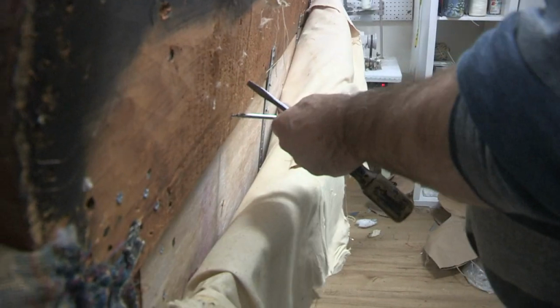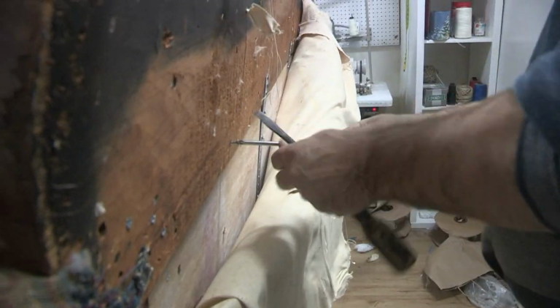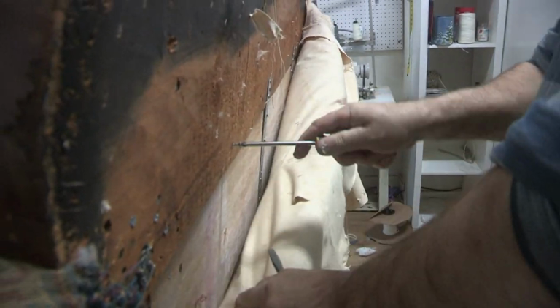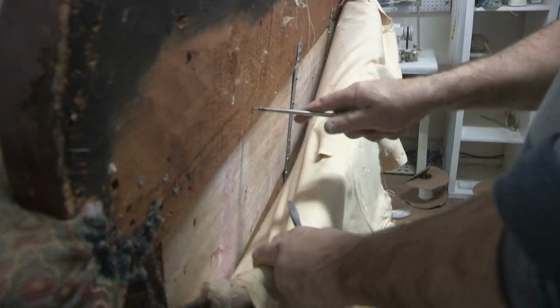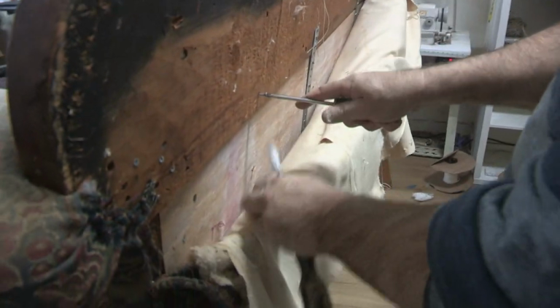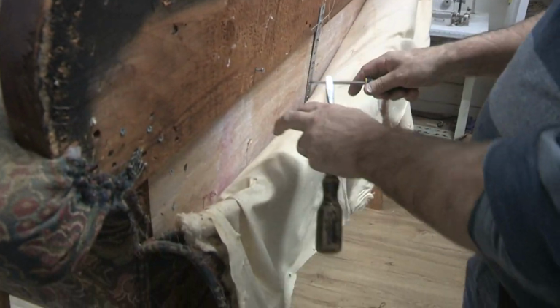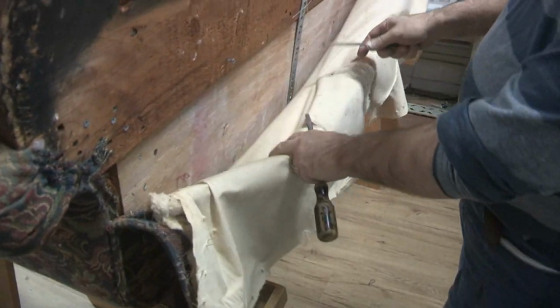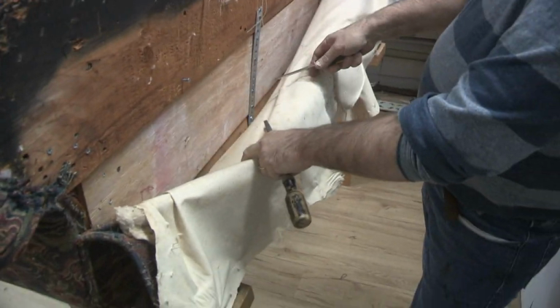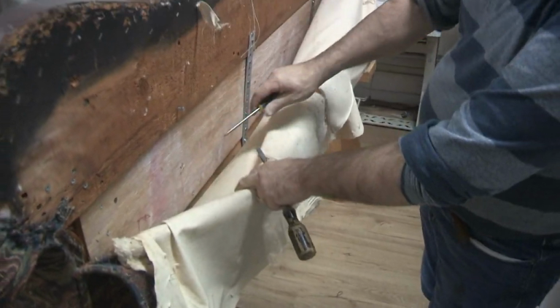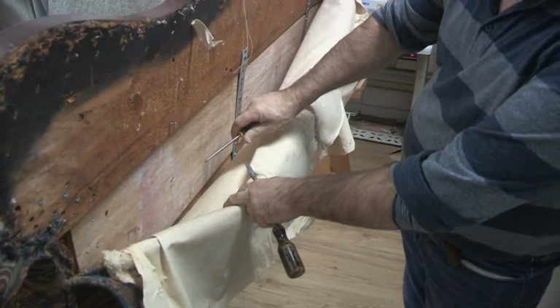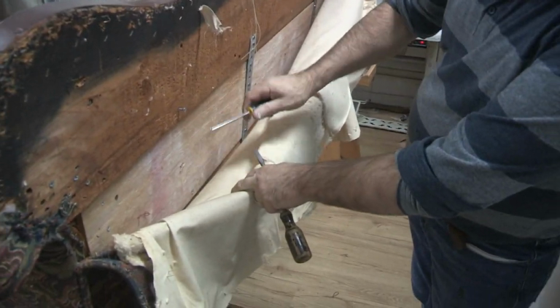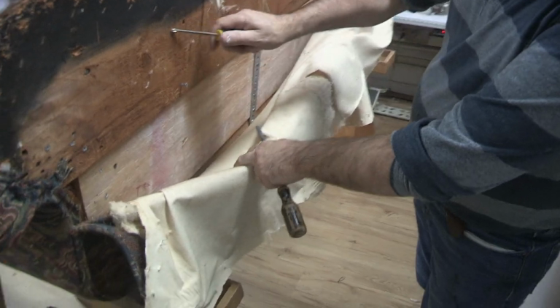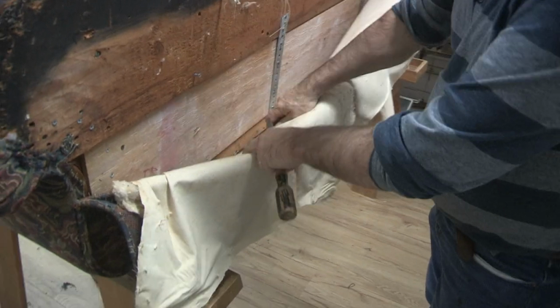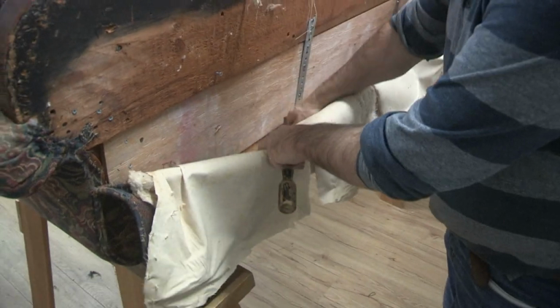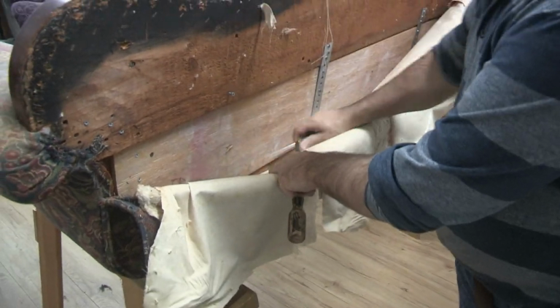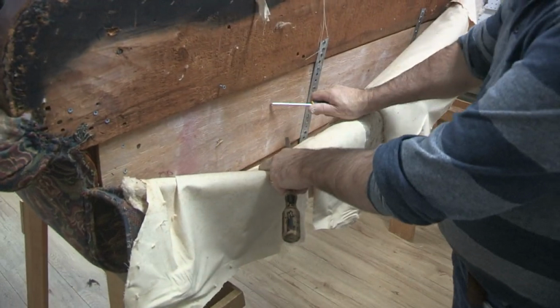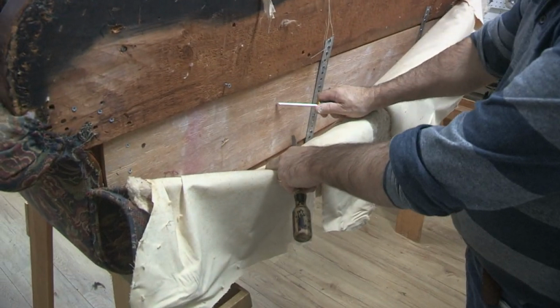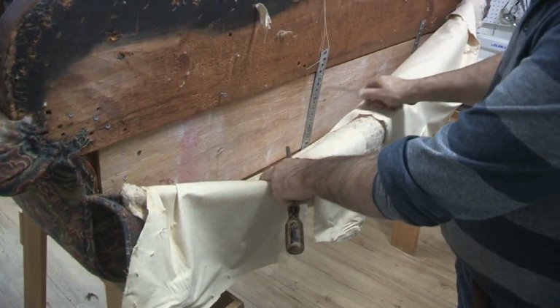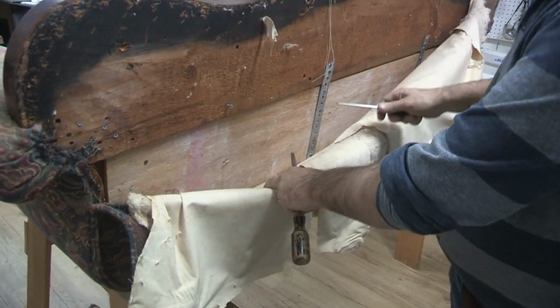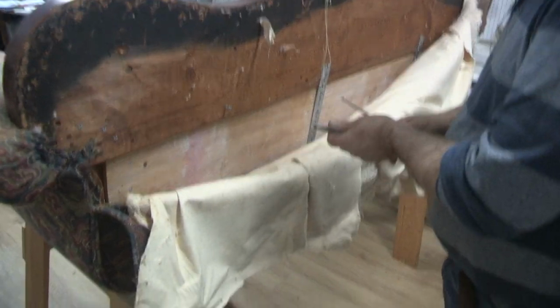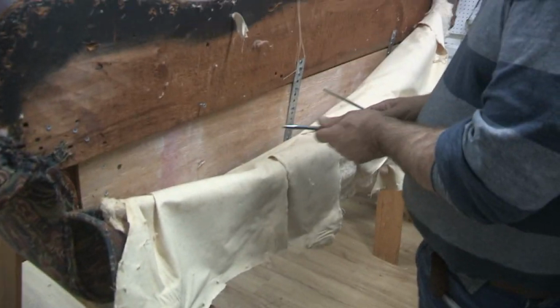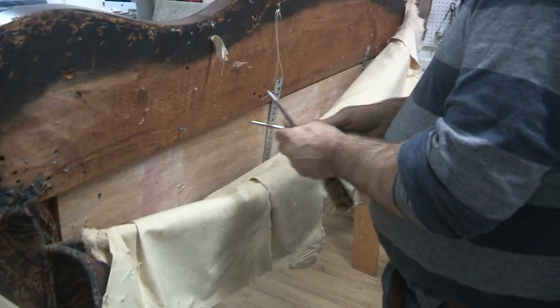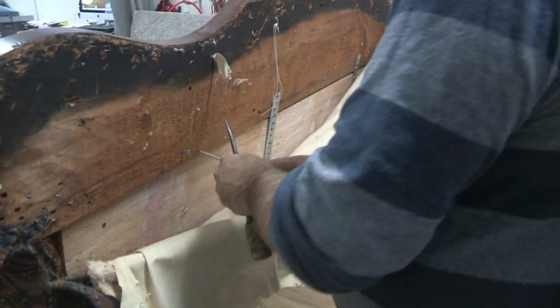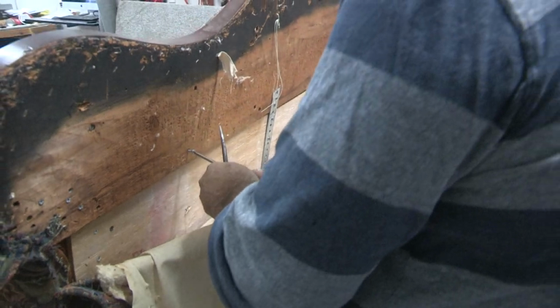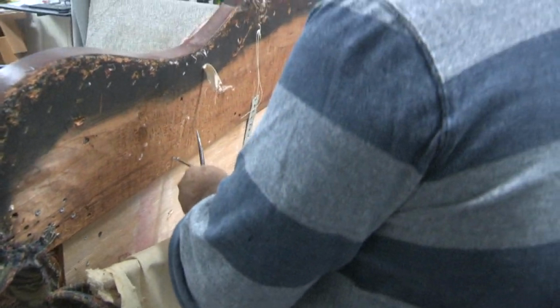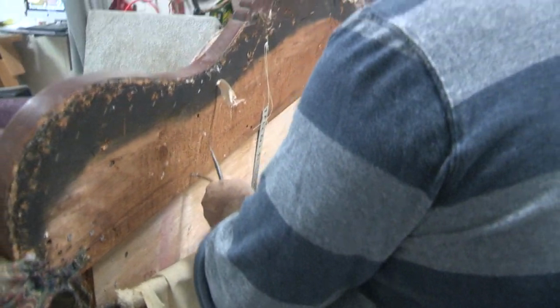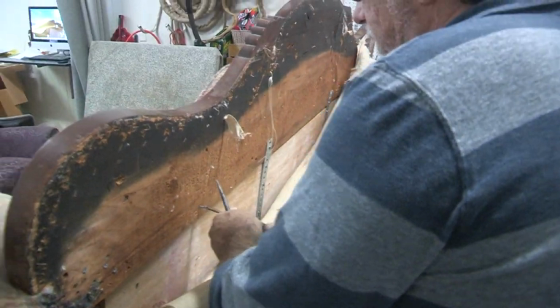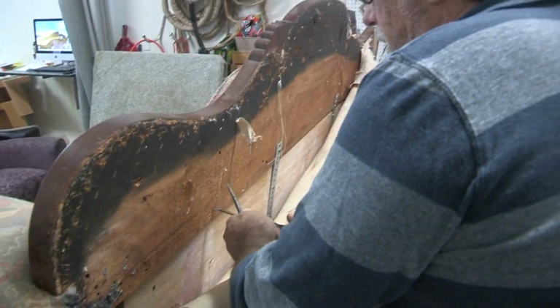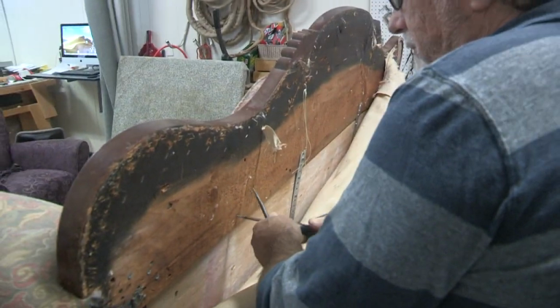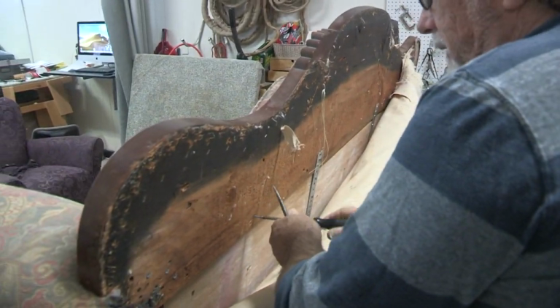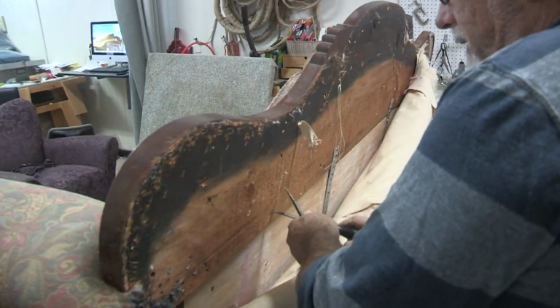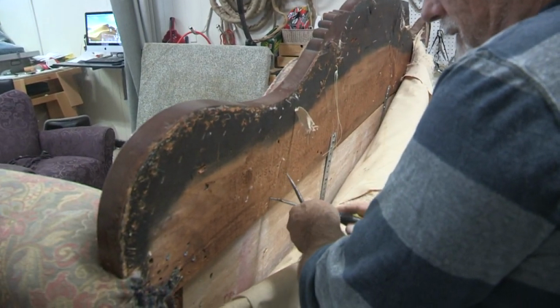Now I can see that there was some rebuilding done here. This is a new piece — this is an old piece, this is an old piece, and this is the new piece that they put on to make it into the headboard. Very clever. I like the idea.